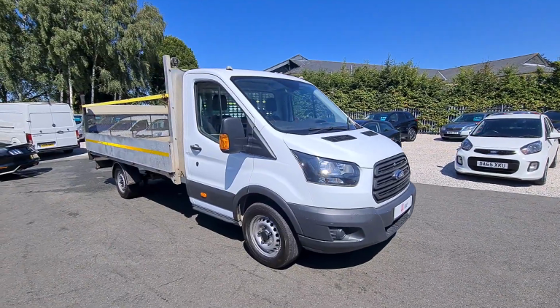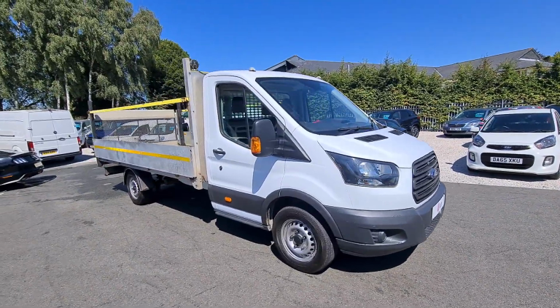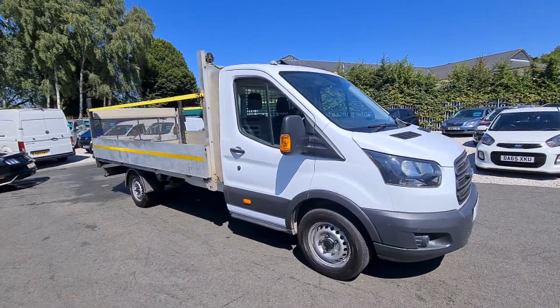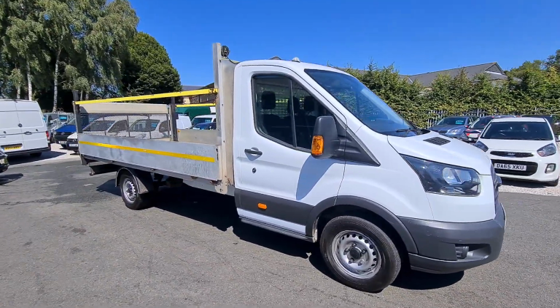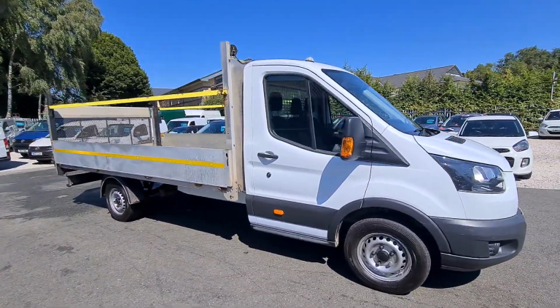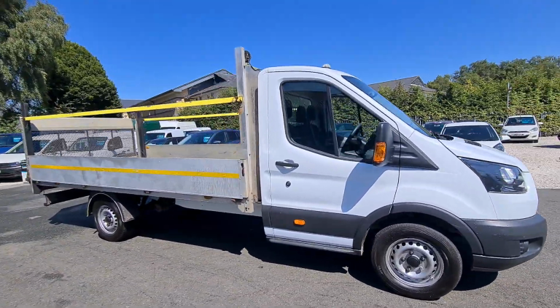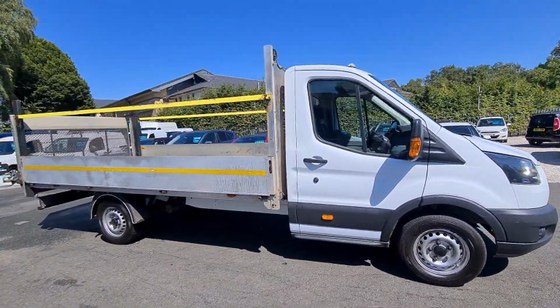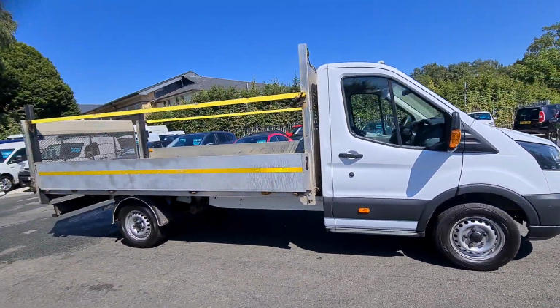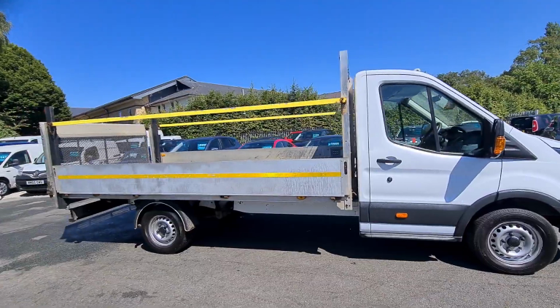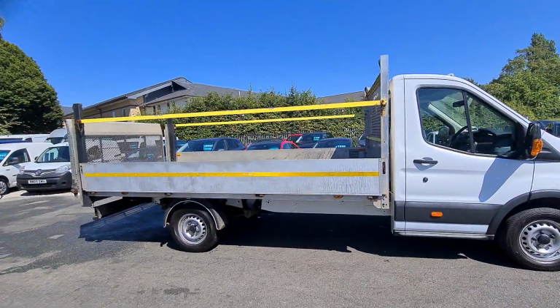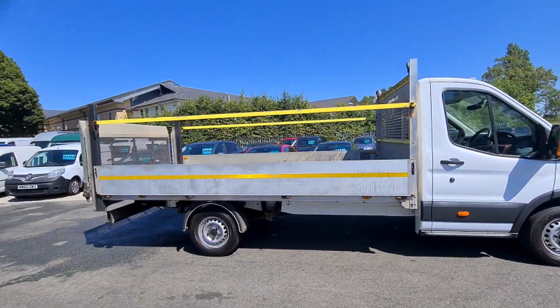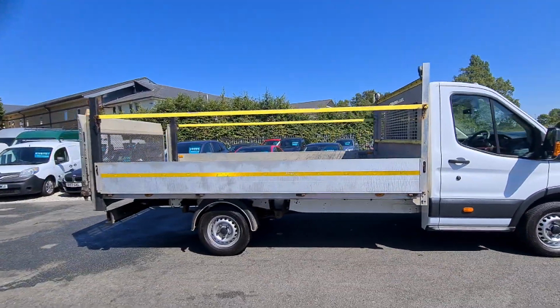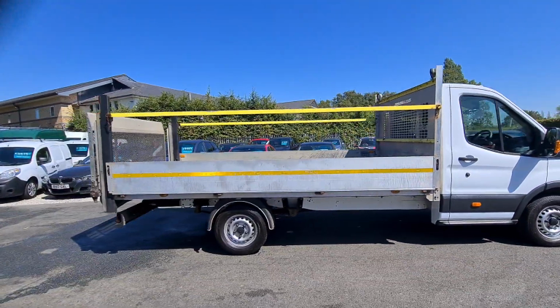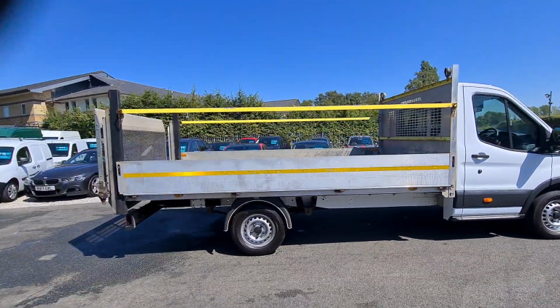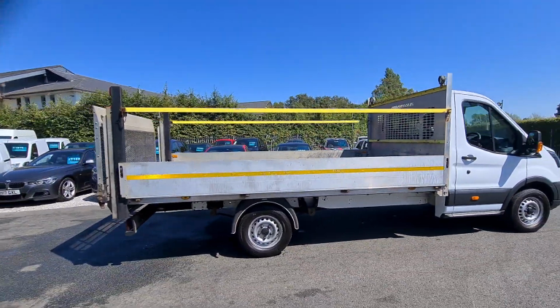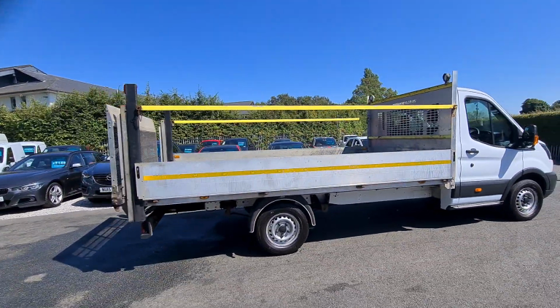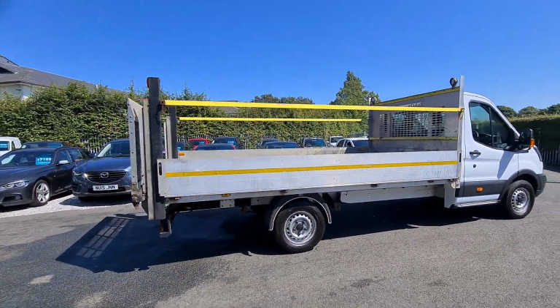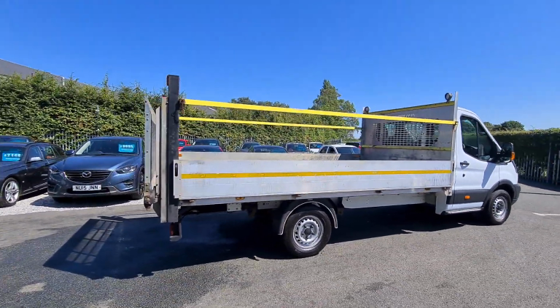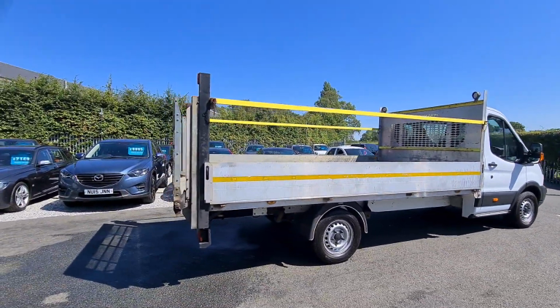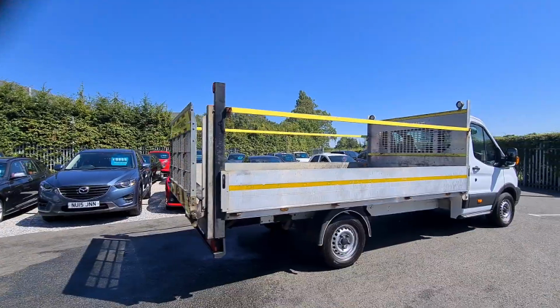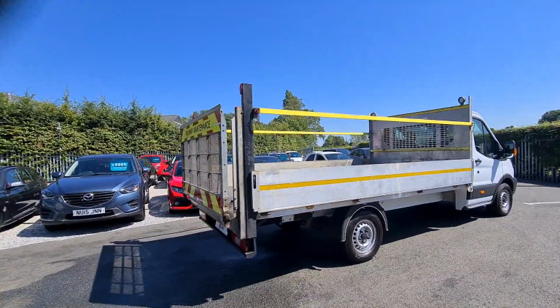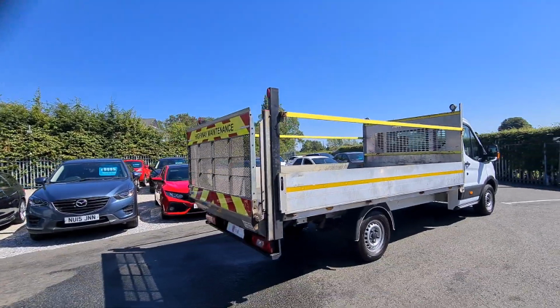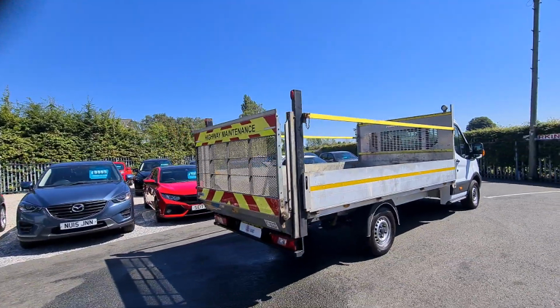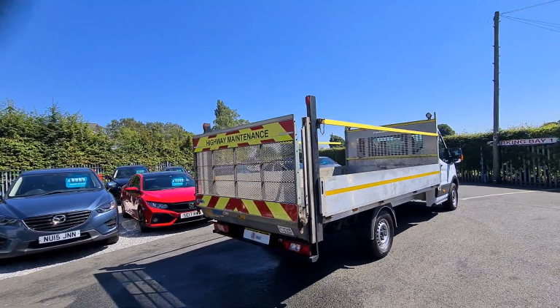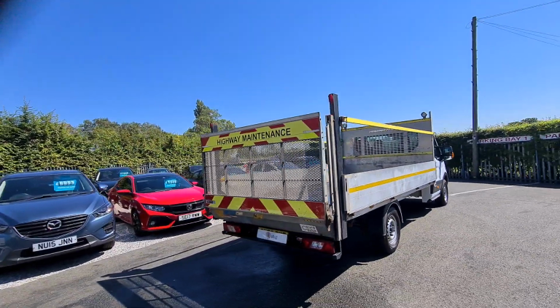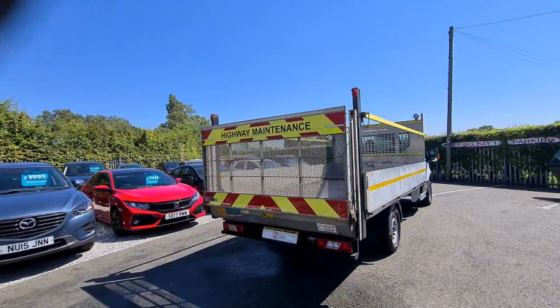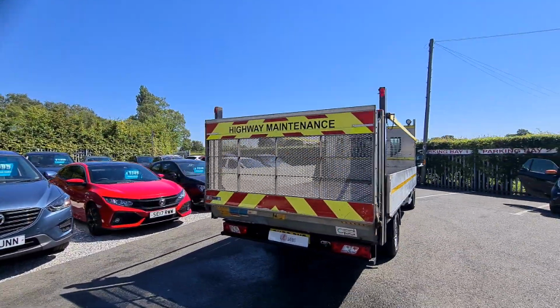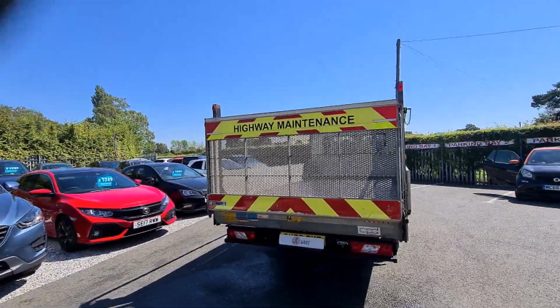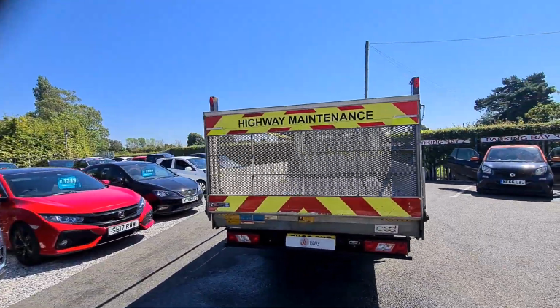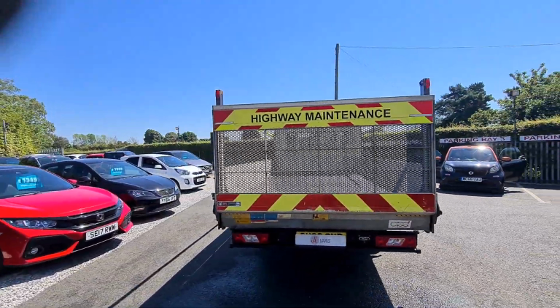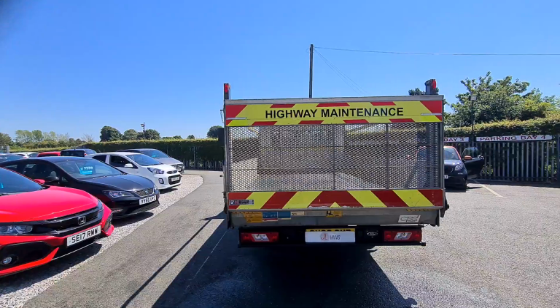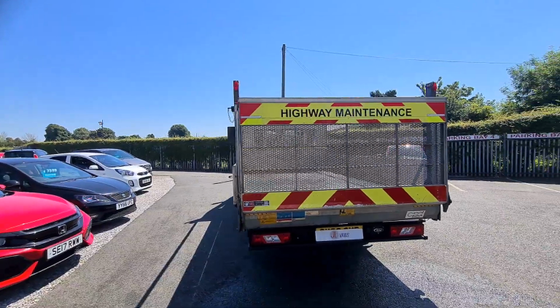Hello and welcome to Gel Vans. I'm just going to give you a very quick walk around. 68 registration Ford Transit — it's an alloy body dropside with a tail lift. One owner from new, really nice clean condition.